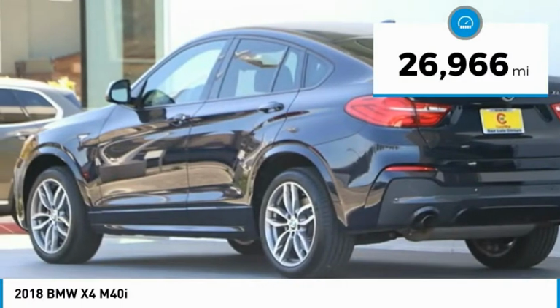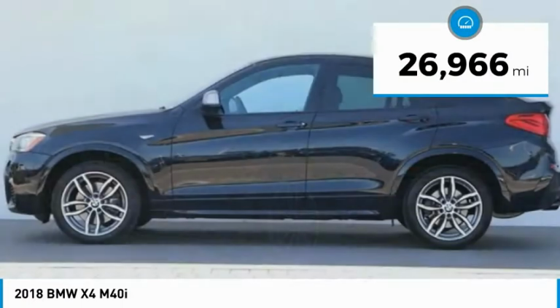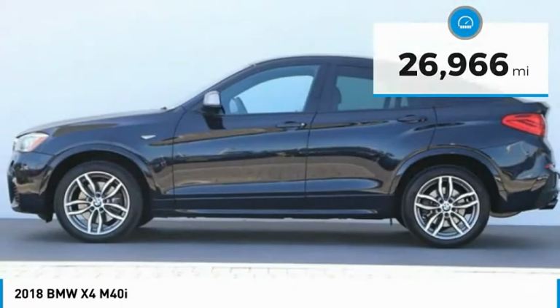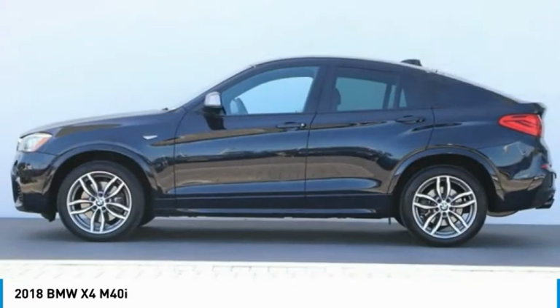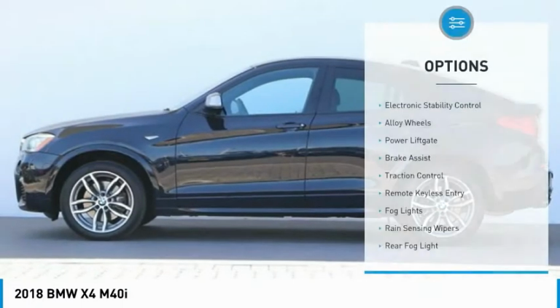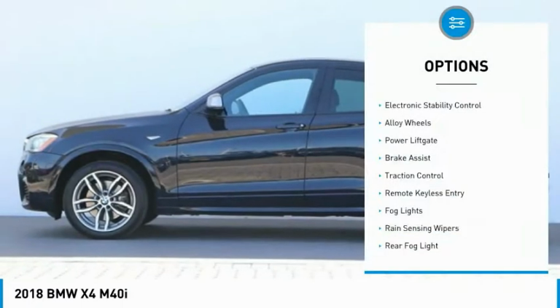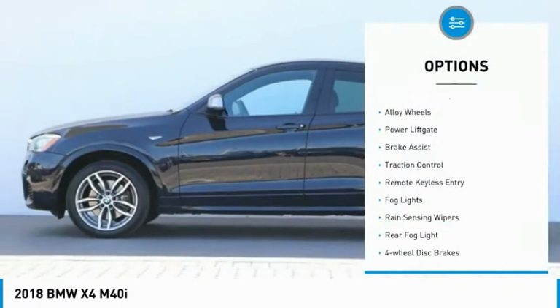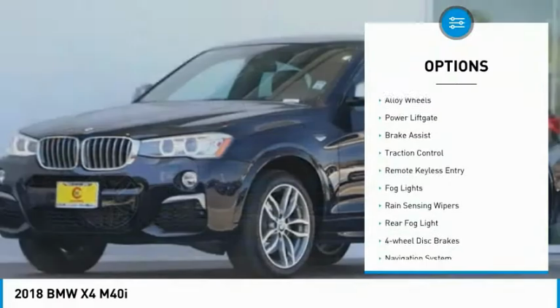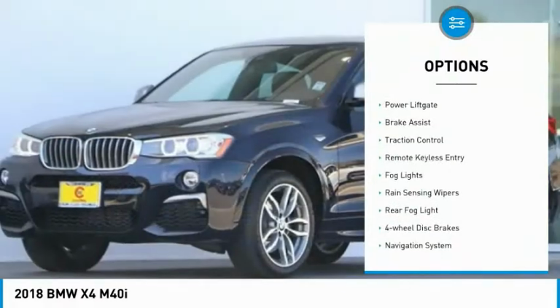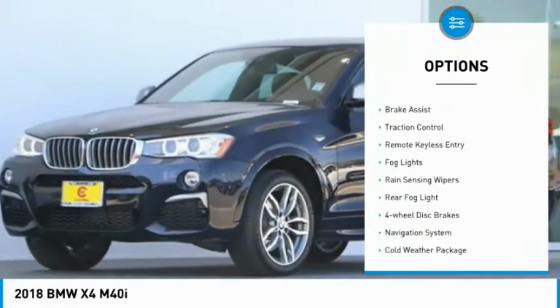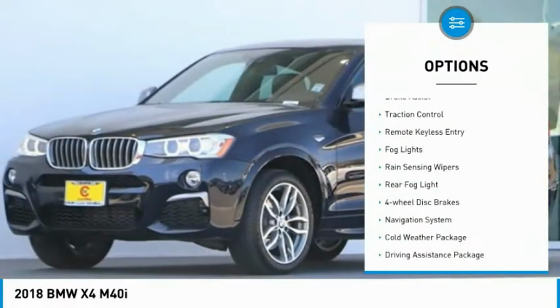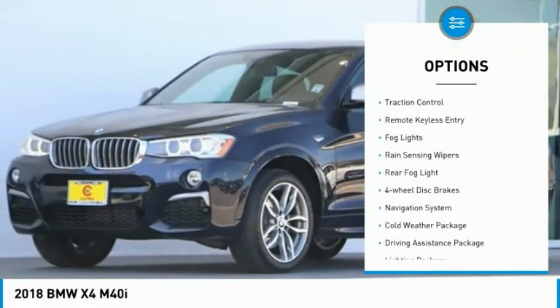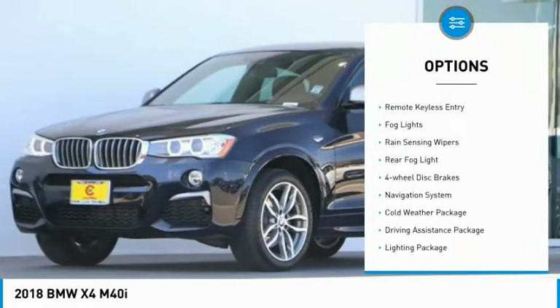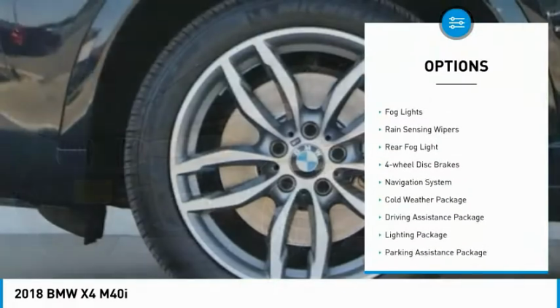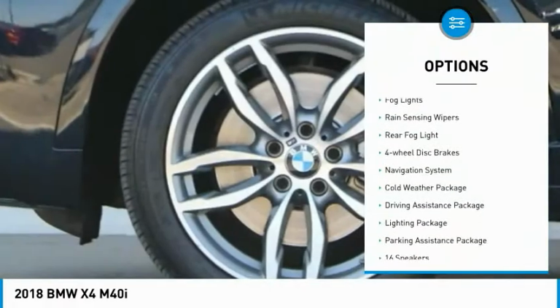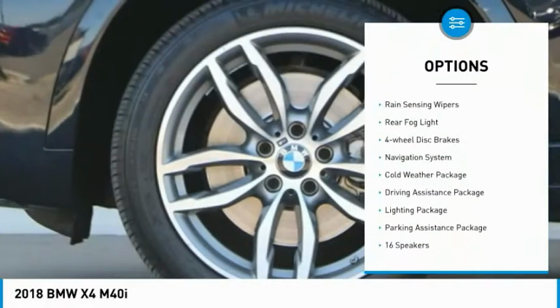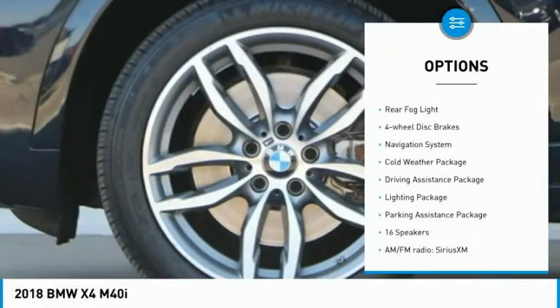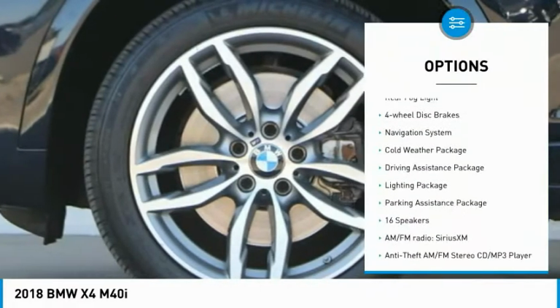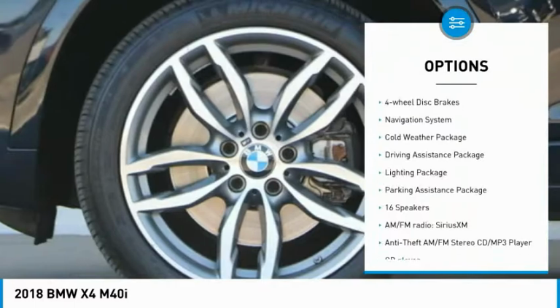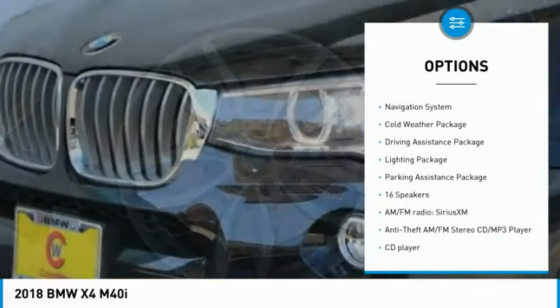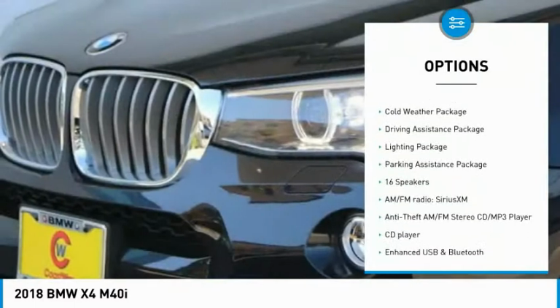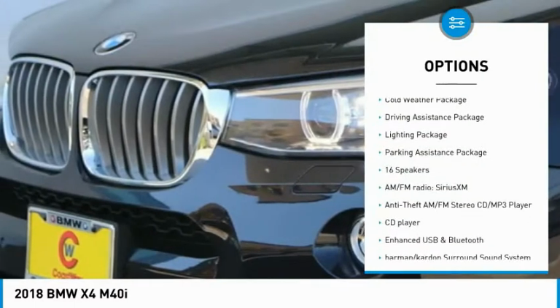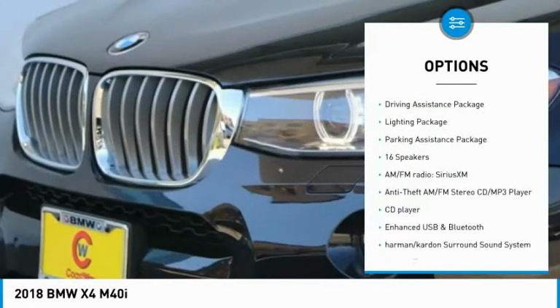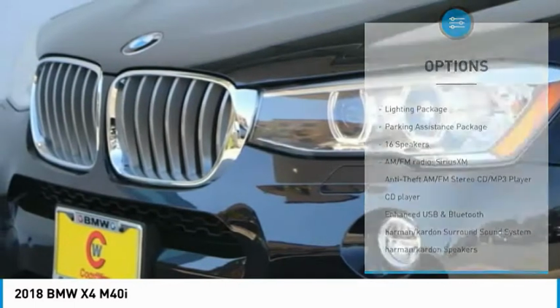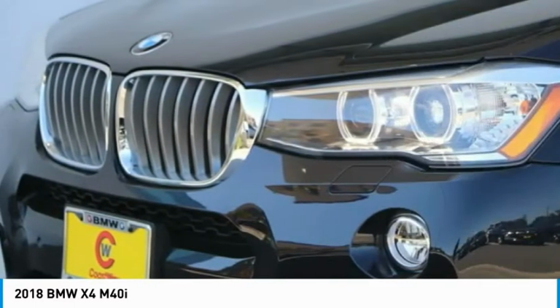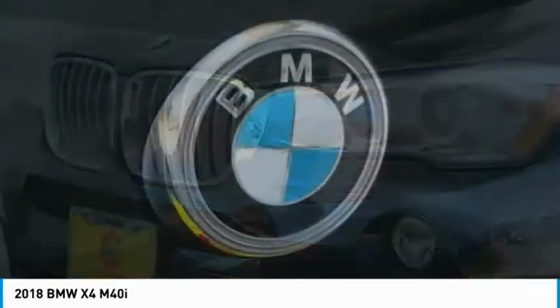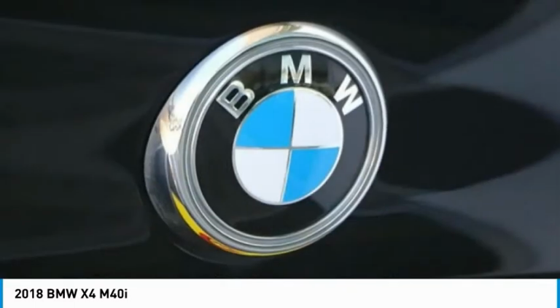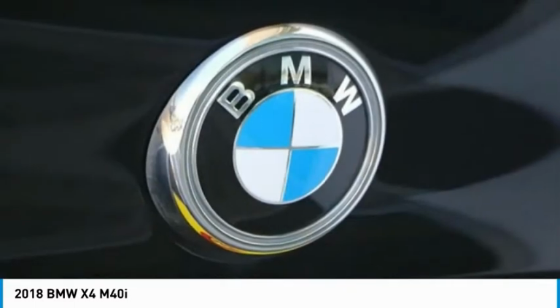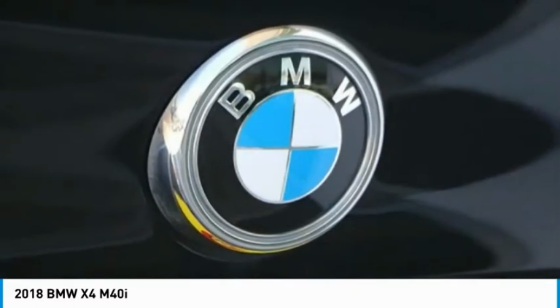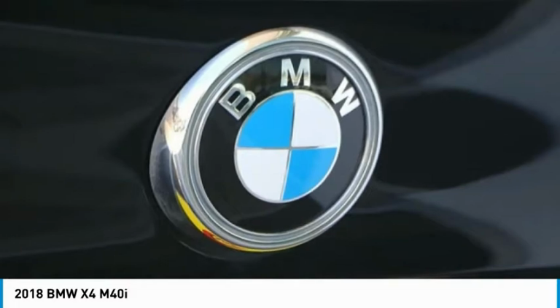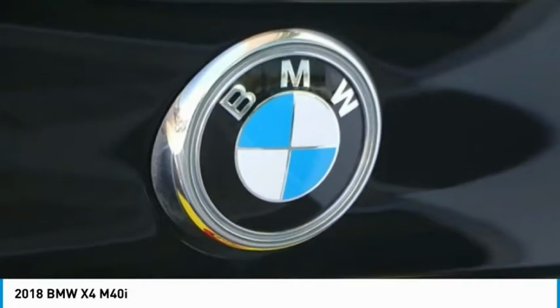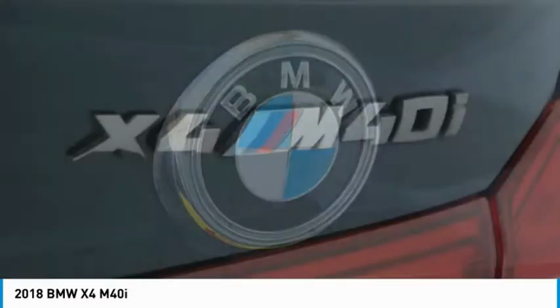Here are some of this vehicle's great options: electronic stability control, alloy wheels, power liftgate, brake assist, traction control, remote keyless entry, fog lights, rain-sensing wipers, rear fog light, four-wheel disc brakes.